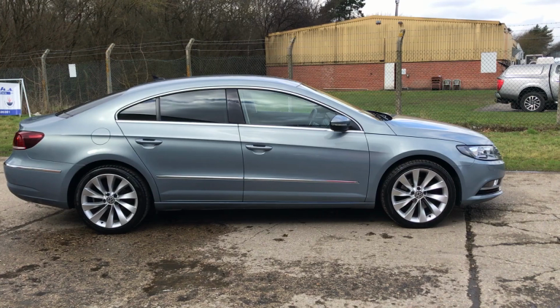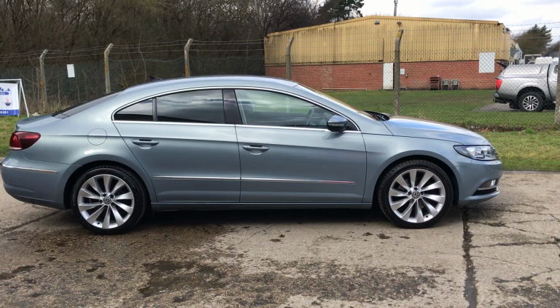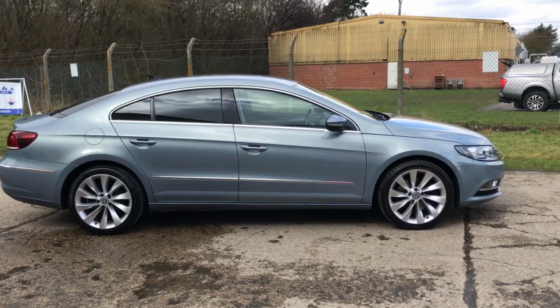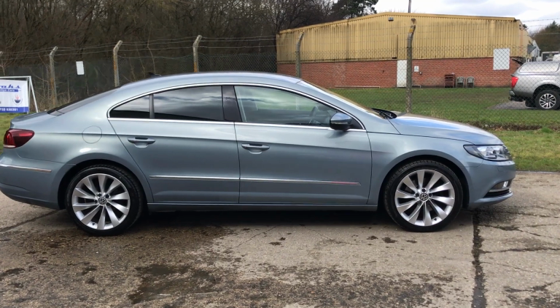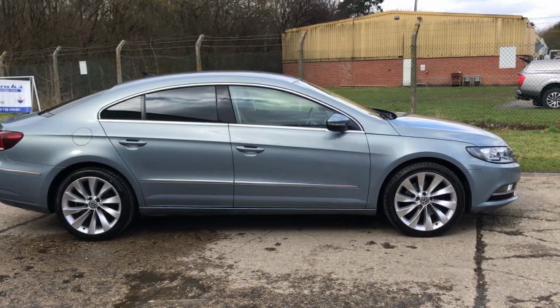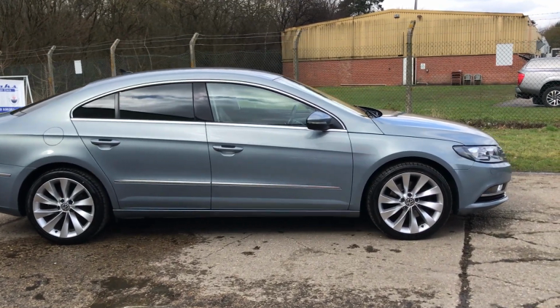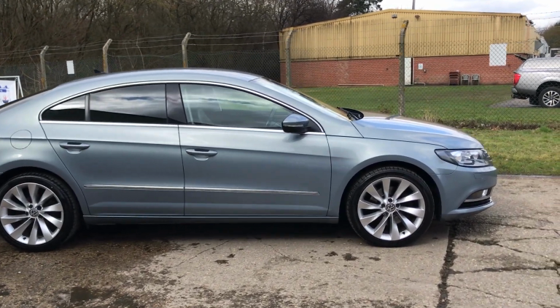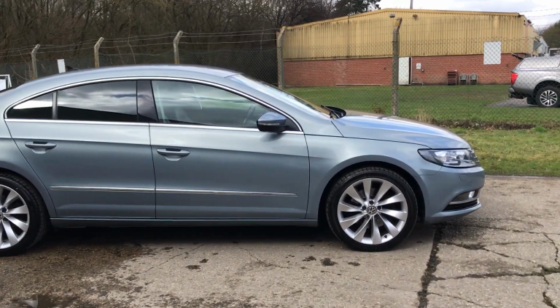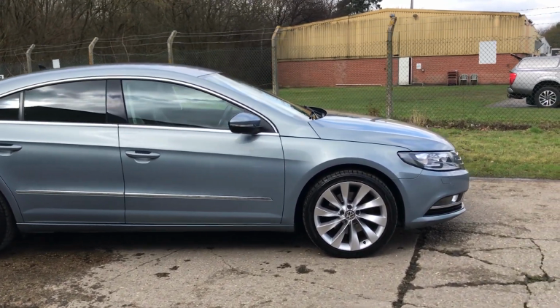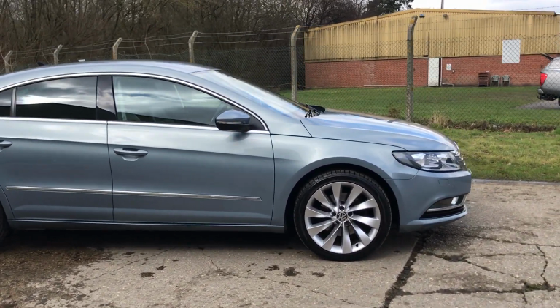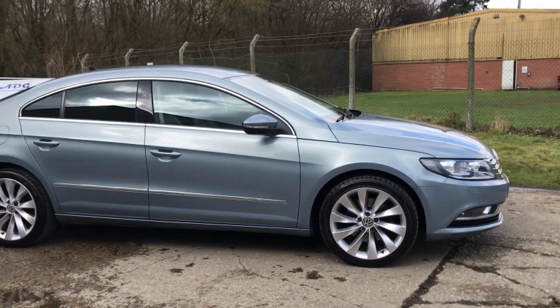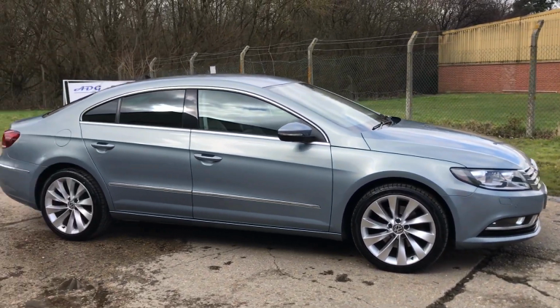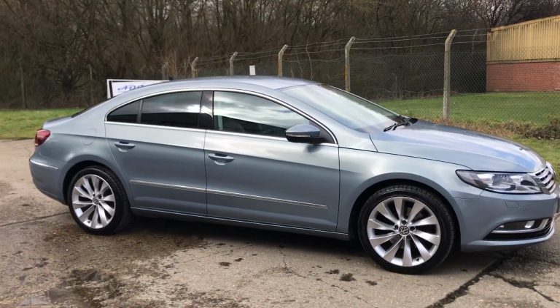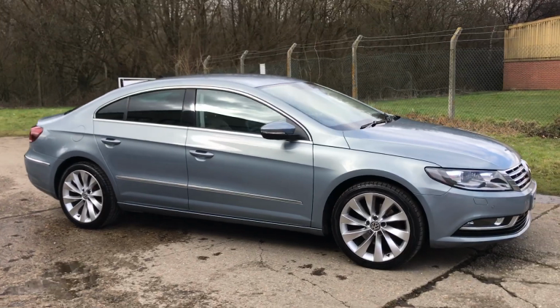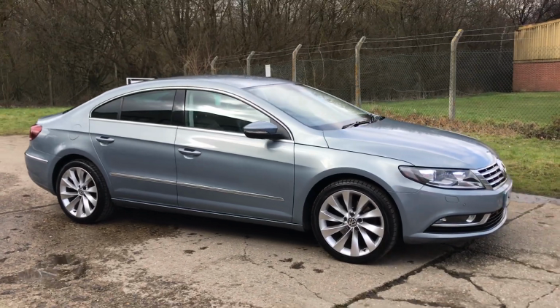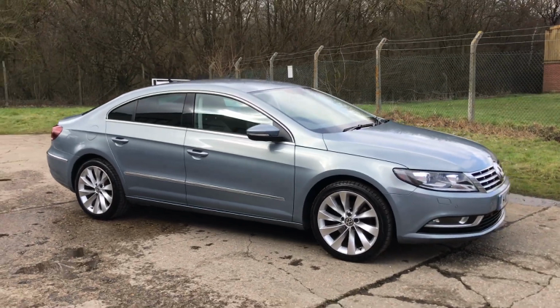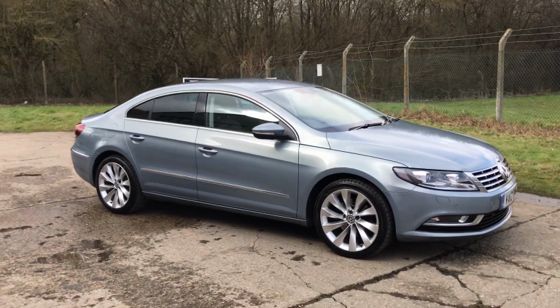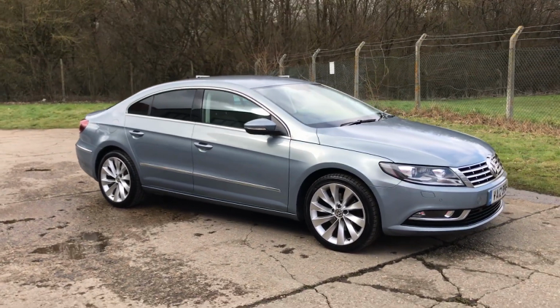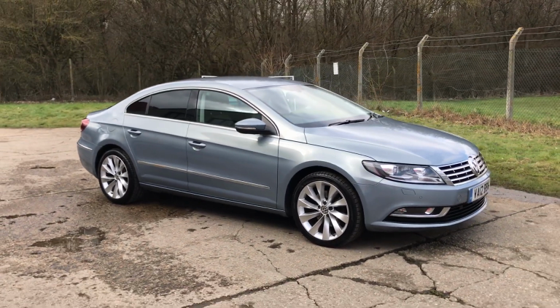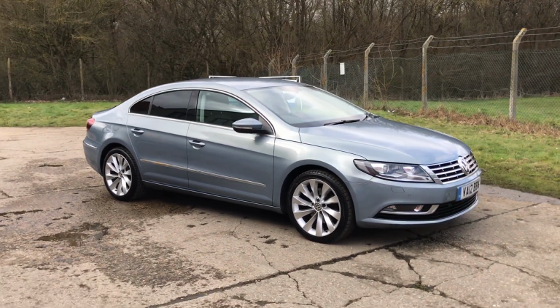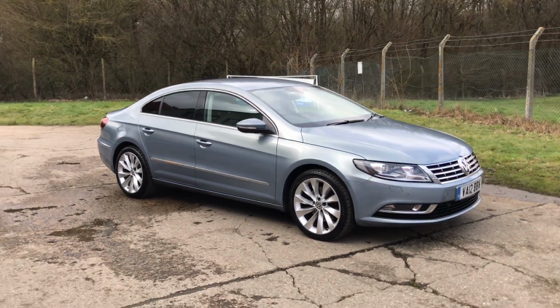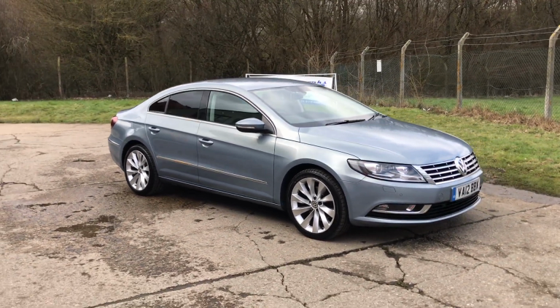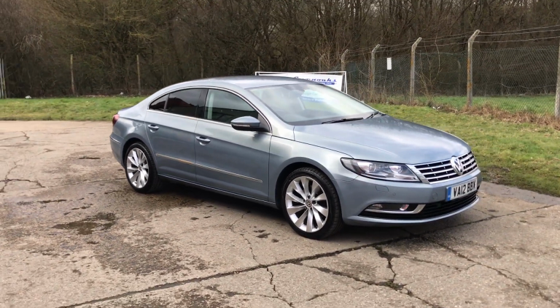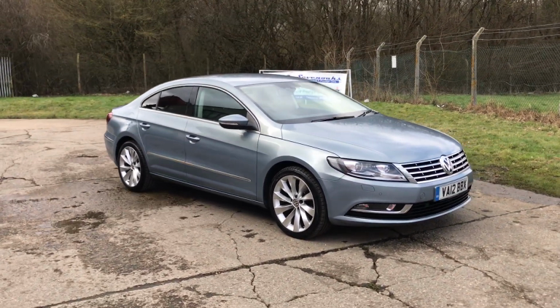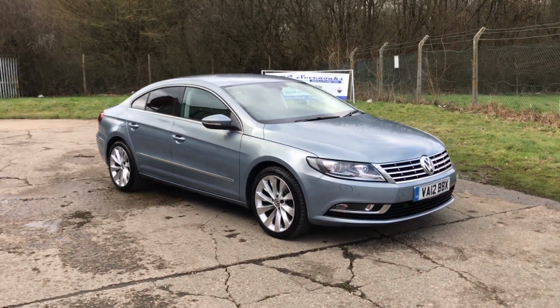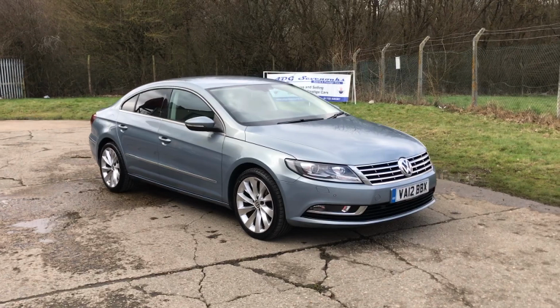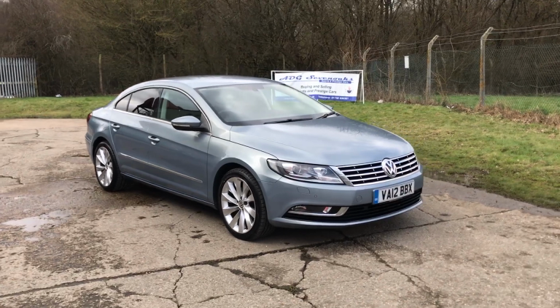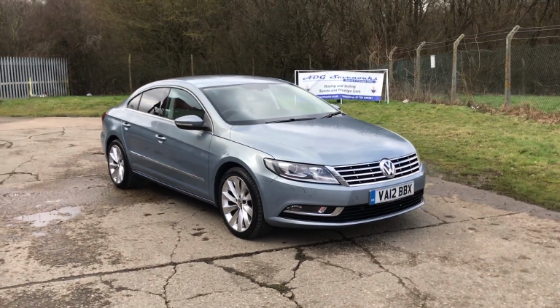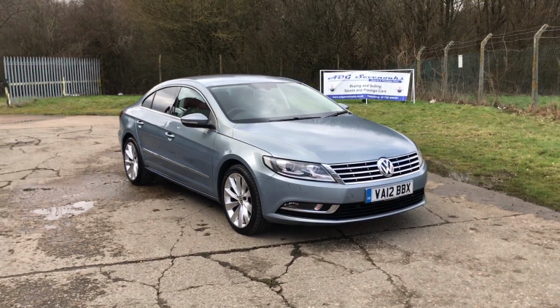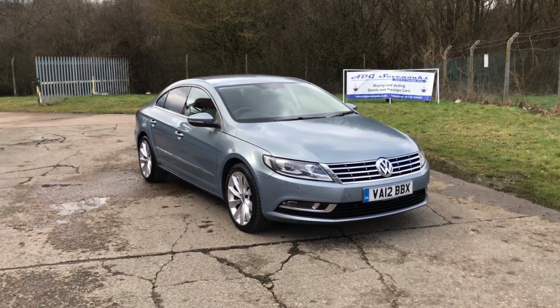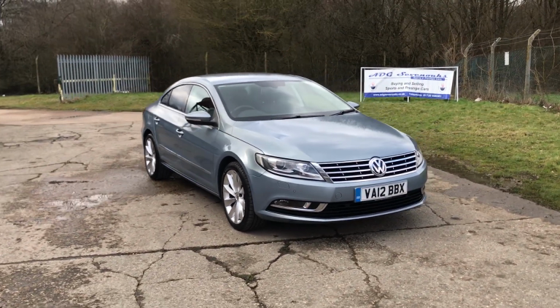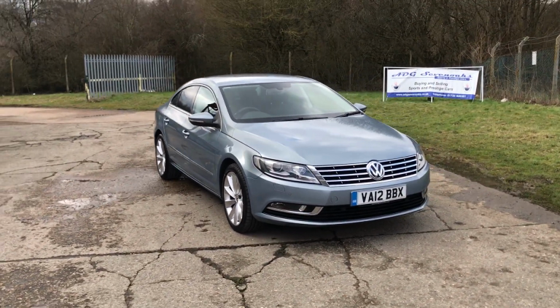ADG Sevenoaks are very pleased to offer this Volkswagen CC GT manual, 2012 on a 12 plate. It's finished in metallic iron grey — a fabulous specification car.